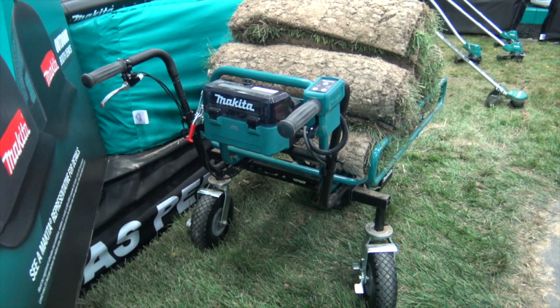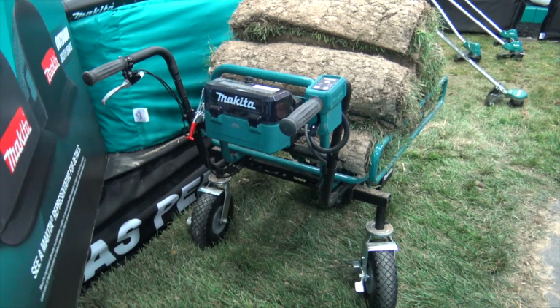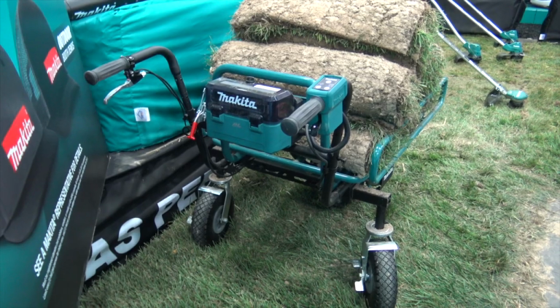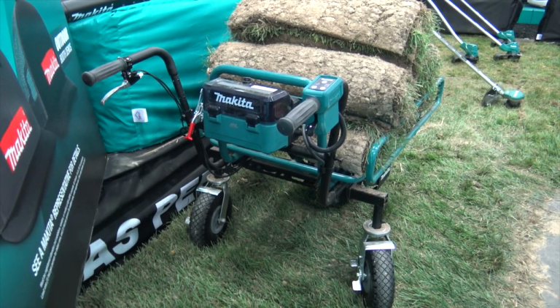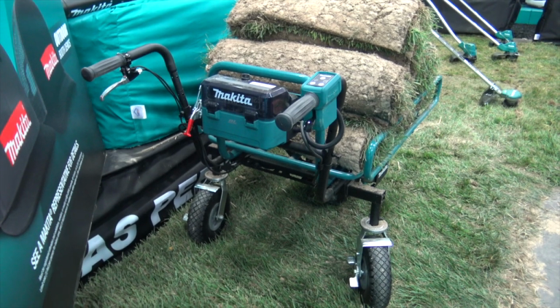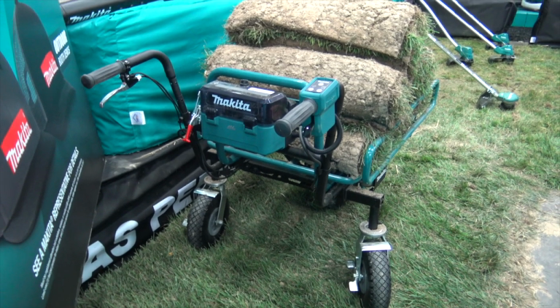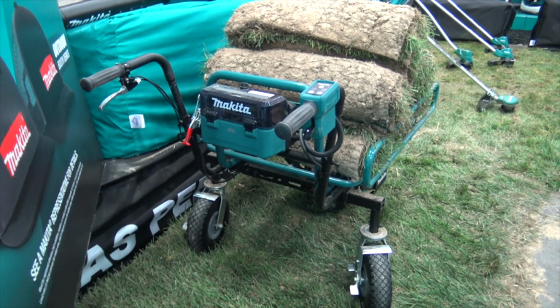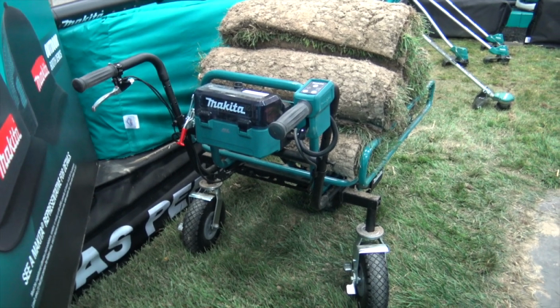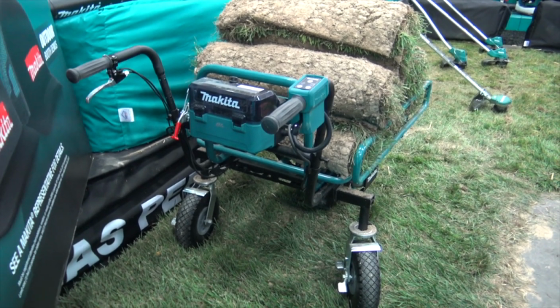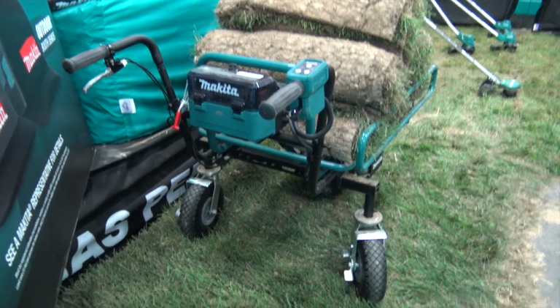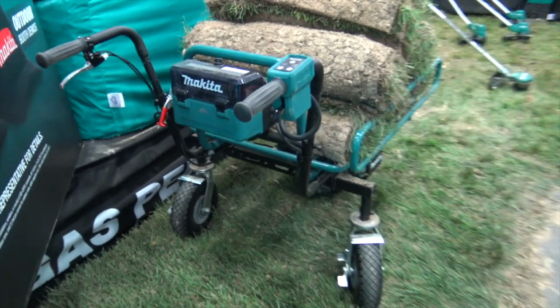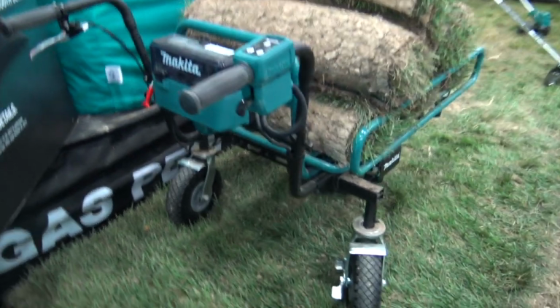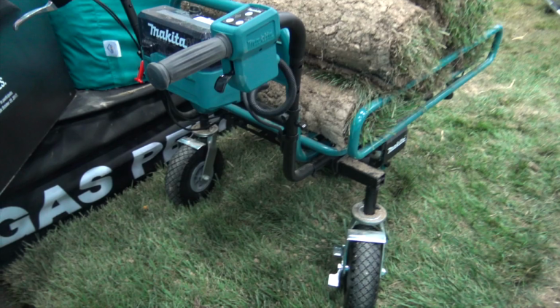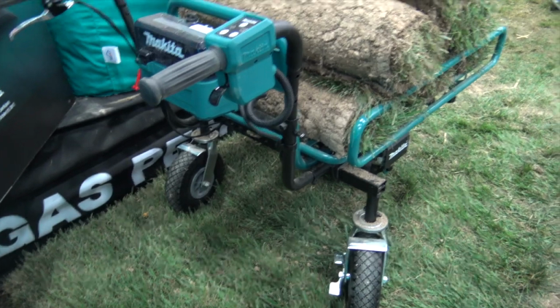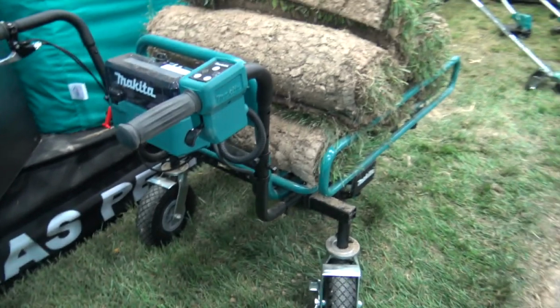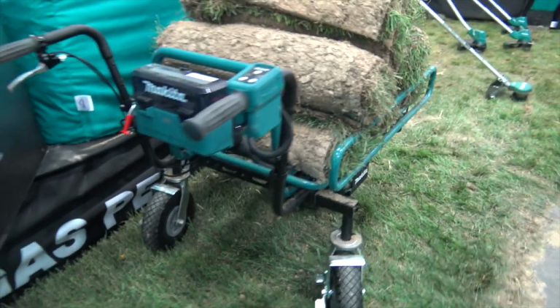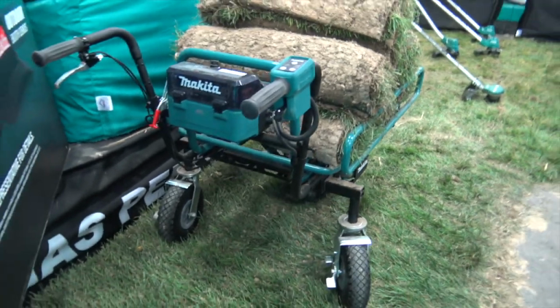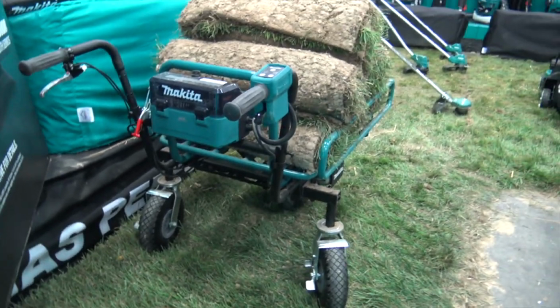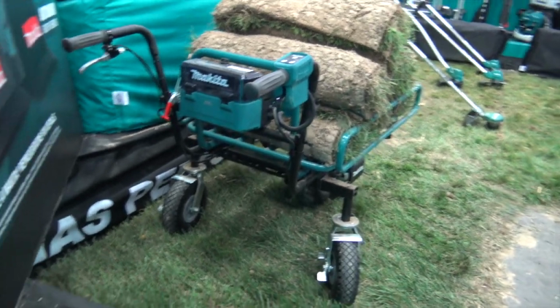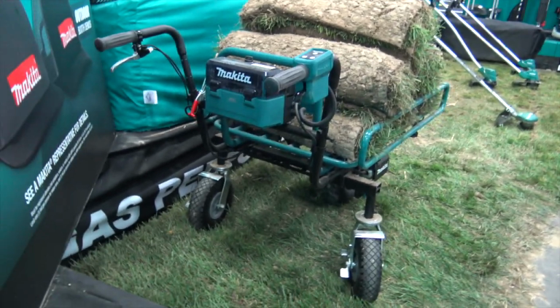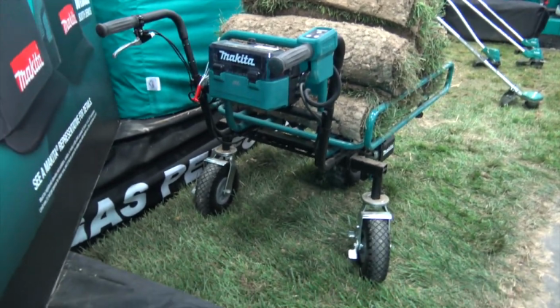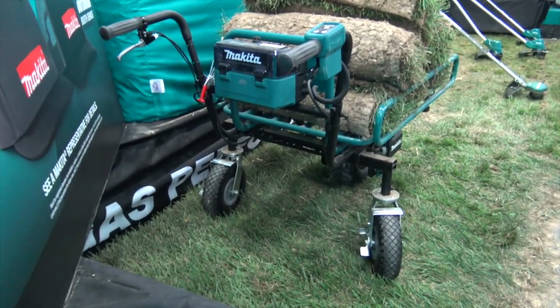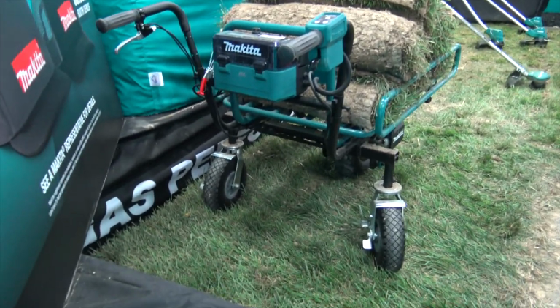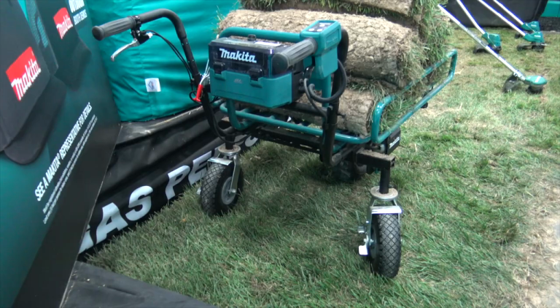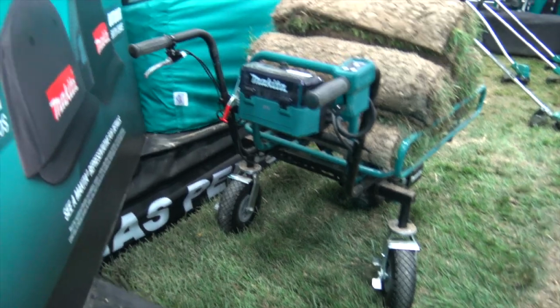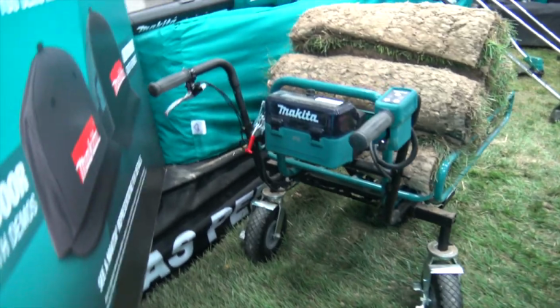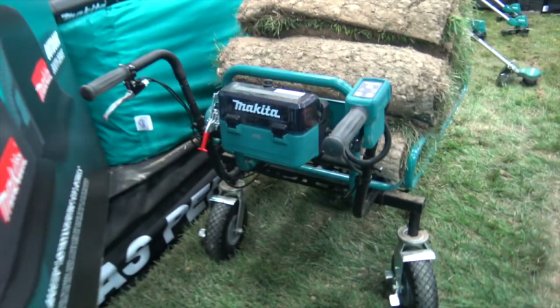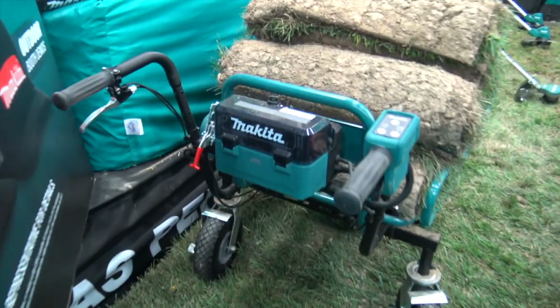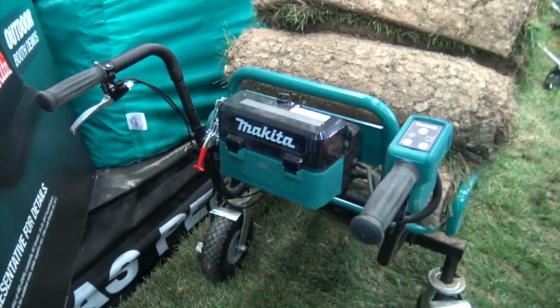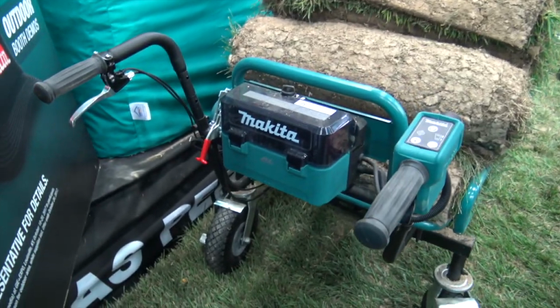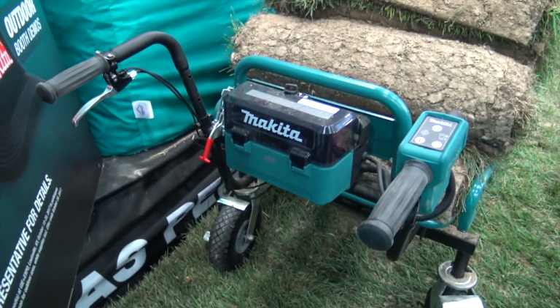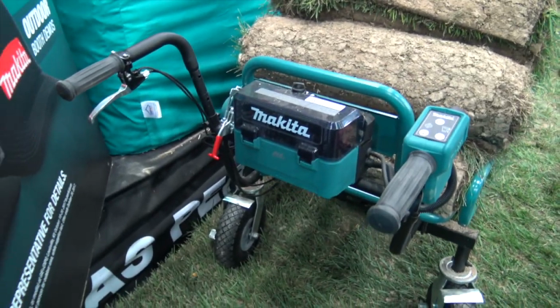We're at GIE 2017 looking at some of the cool things here at the show, and this is a new release. This is kind of a cousin to the wheelbarrow kit — this is the rack they have with it. This is a power-assisted unit. It has two of the 18-volt batteries that we all love here from Makita.